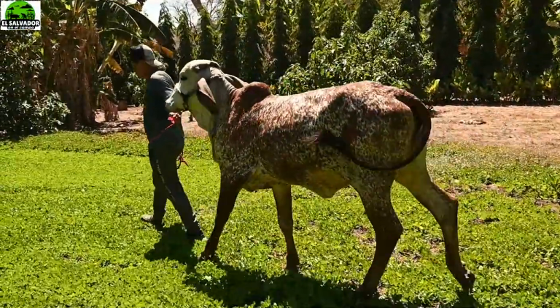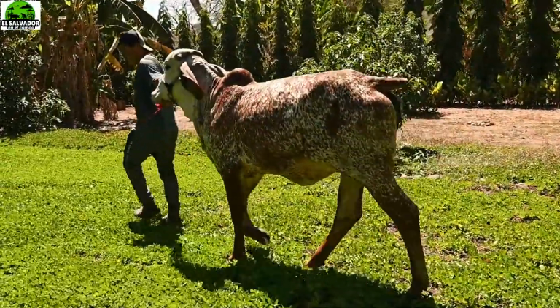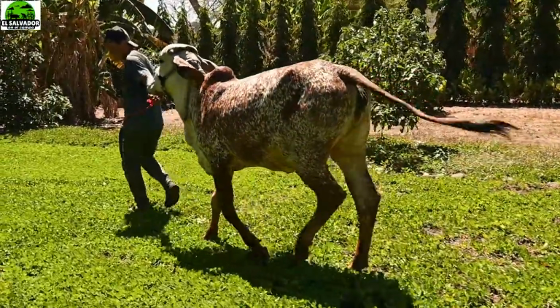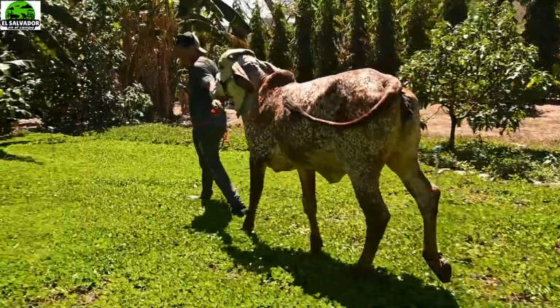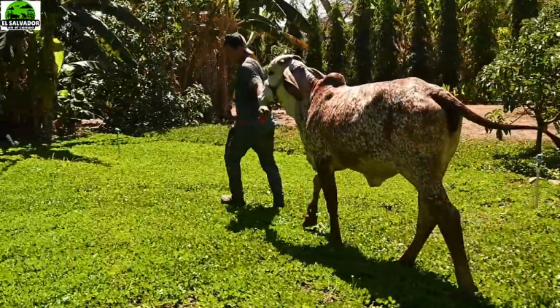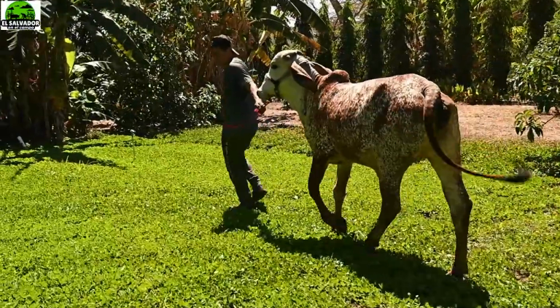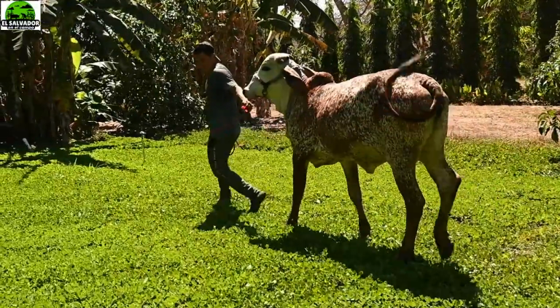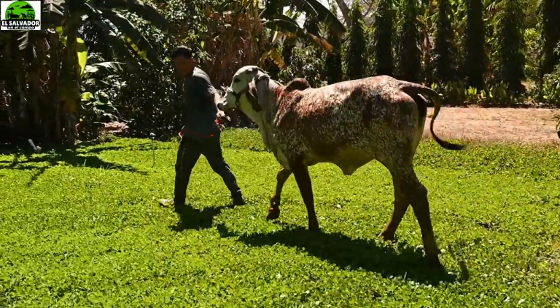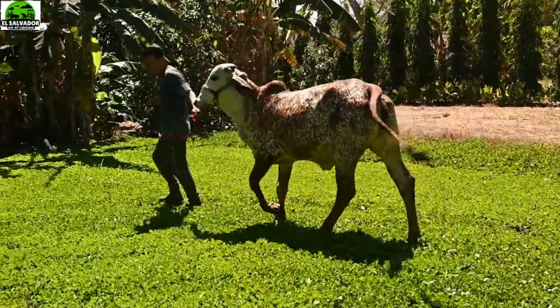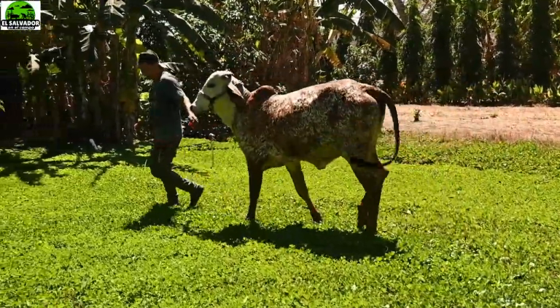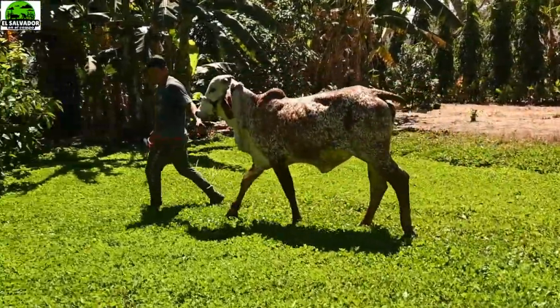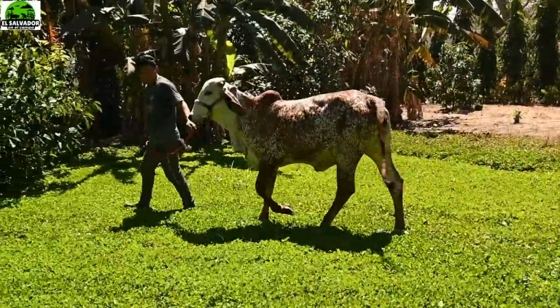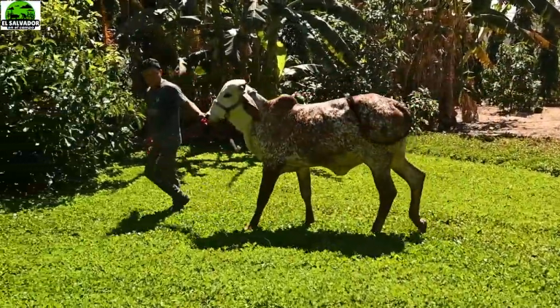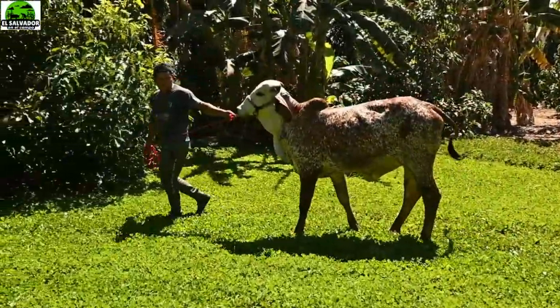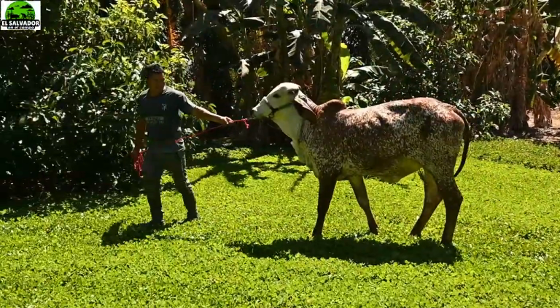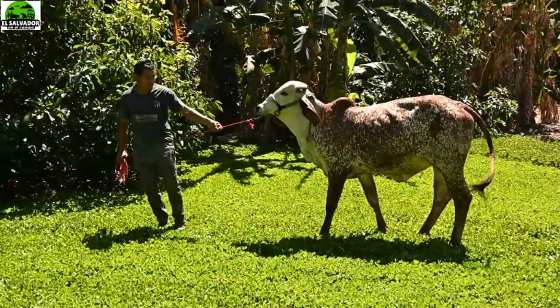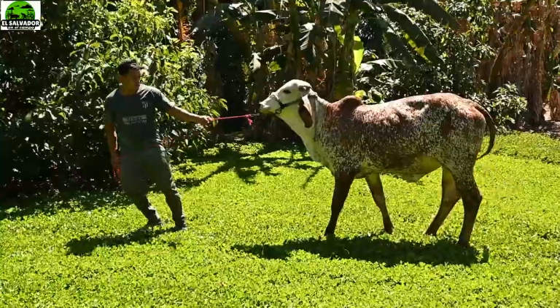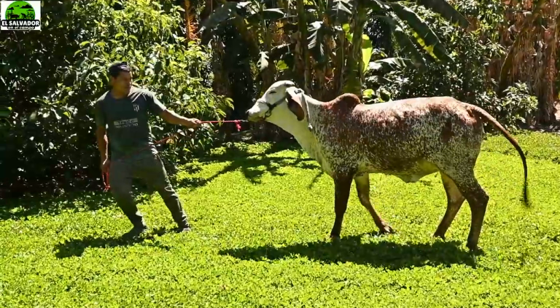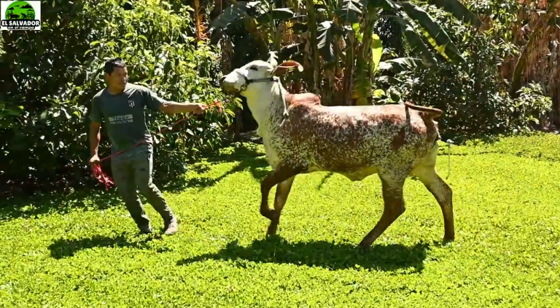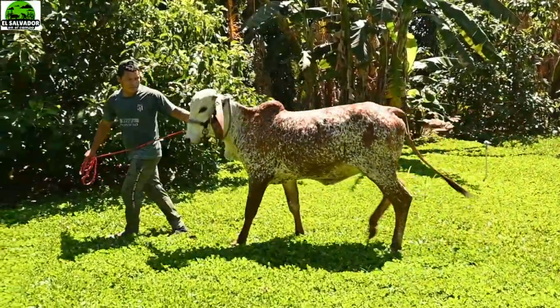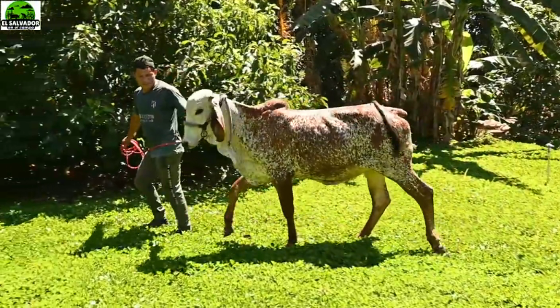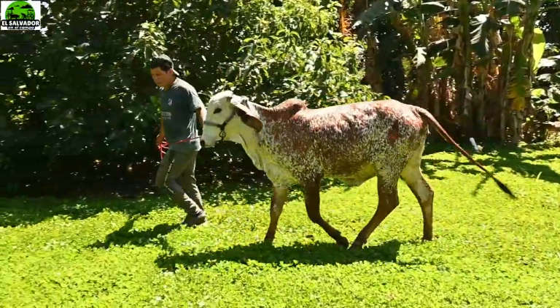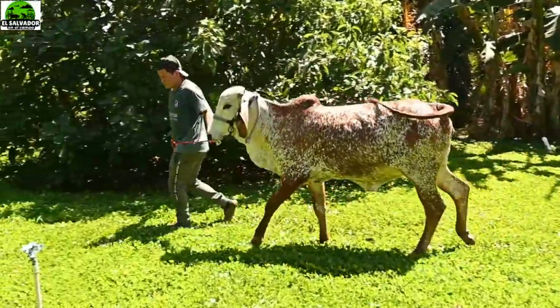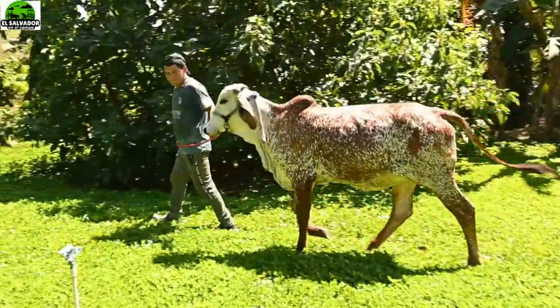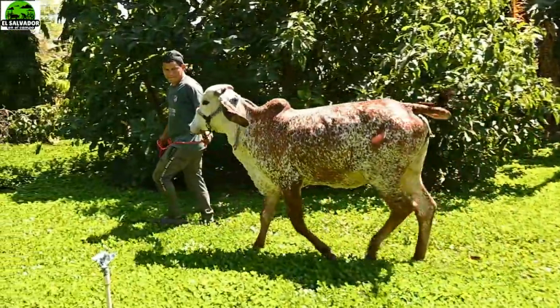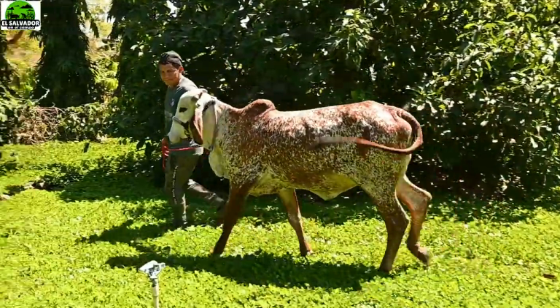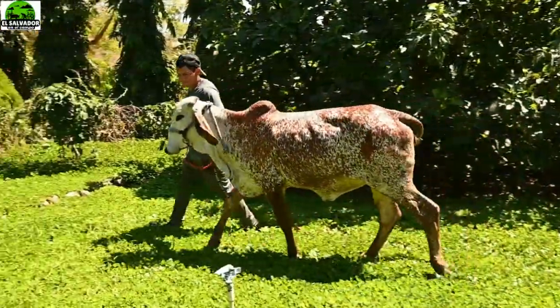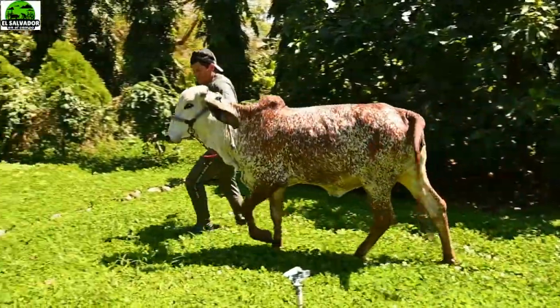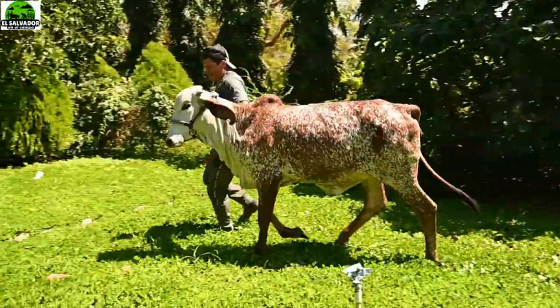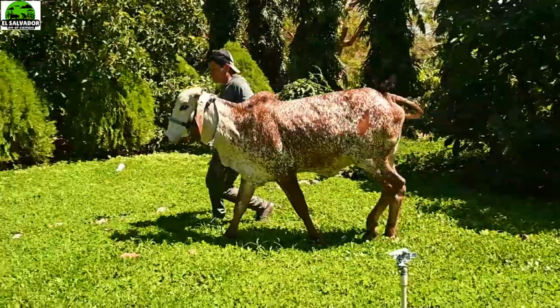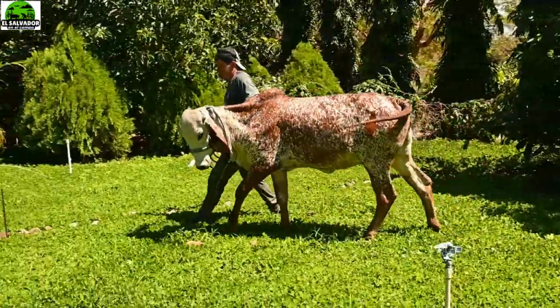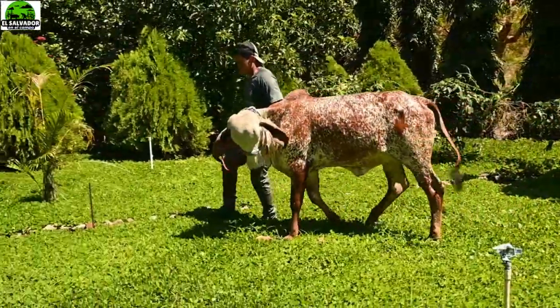Les vamos a seguir mostrando en otros videos futuros más de la finca Escalante. Gracias por vernos y sigan en este su canal El Salvador en el campo. ¡Hasta la próxima!